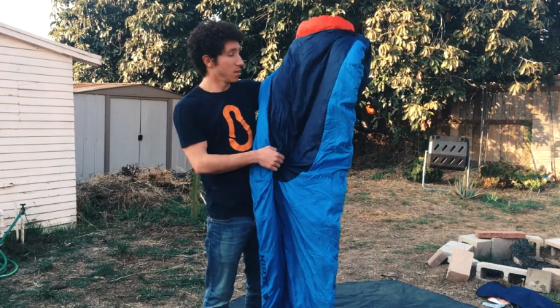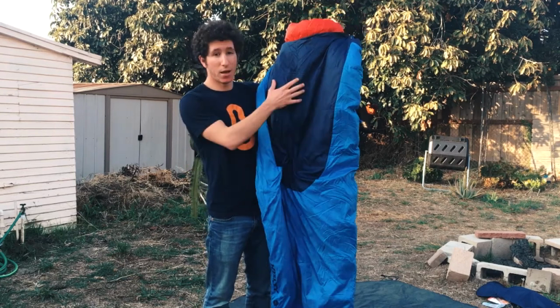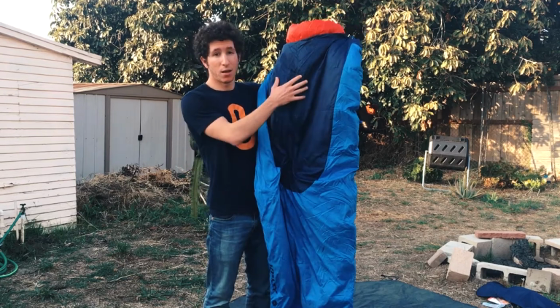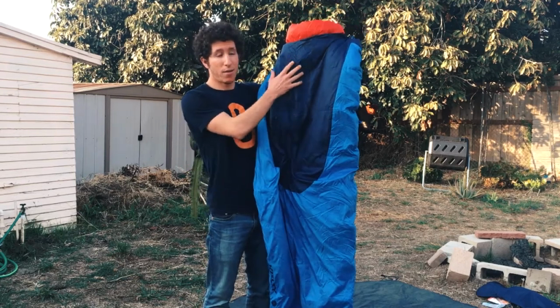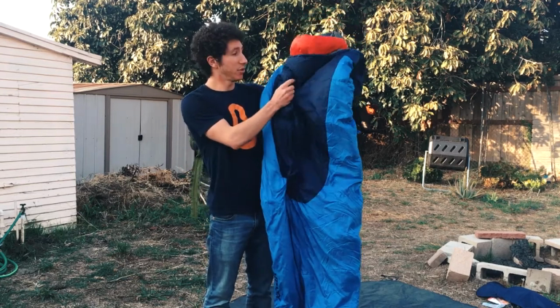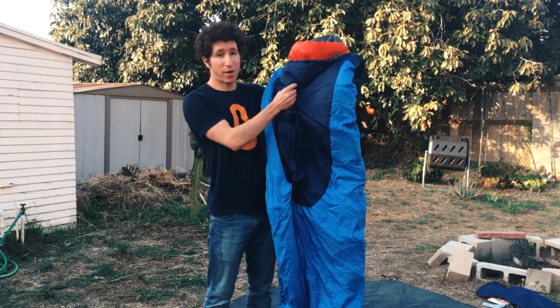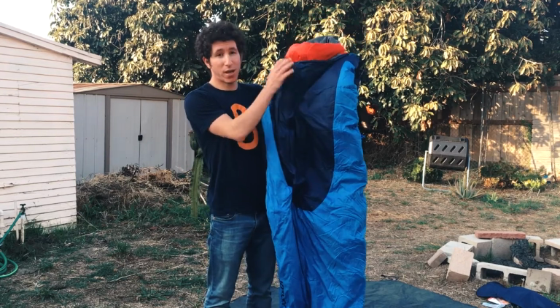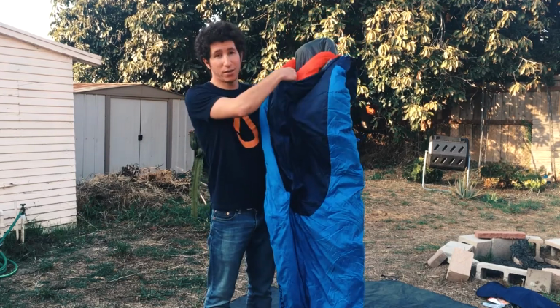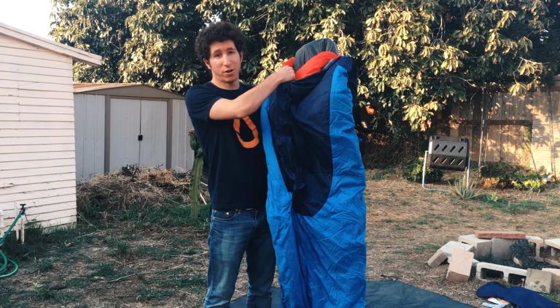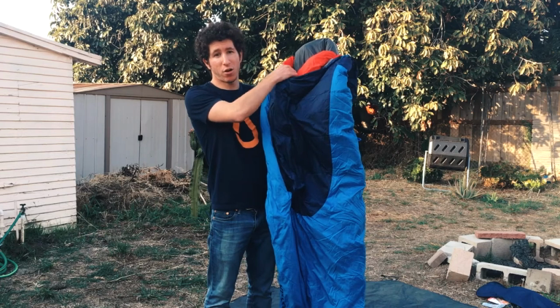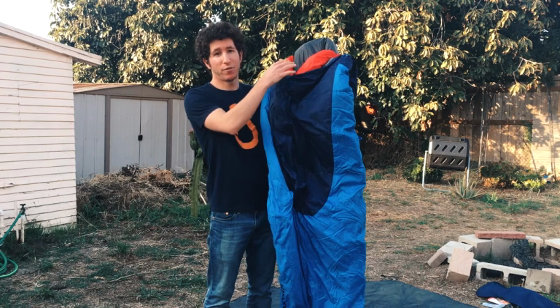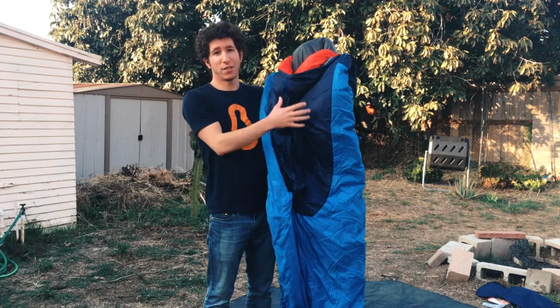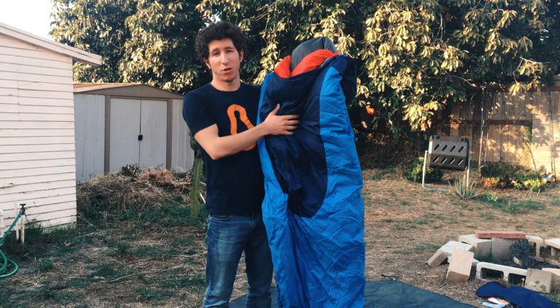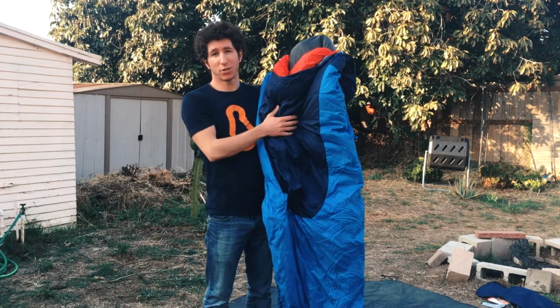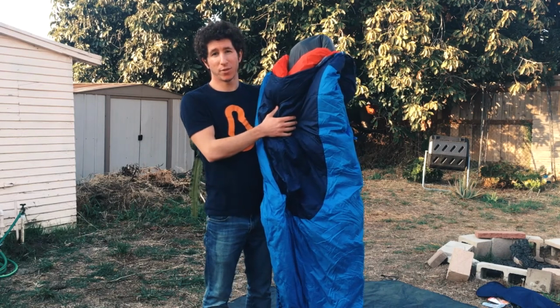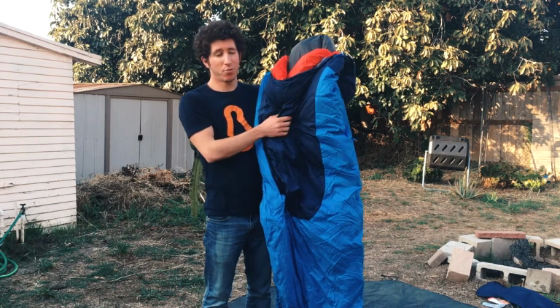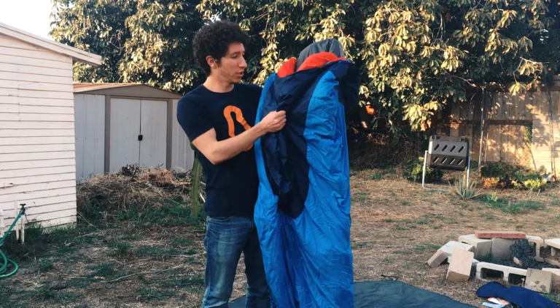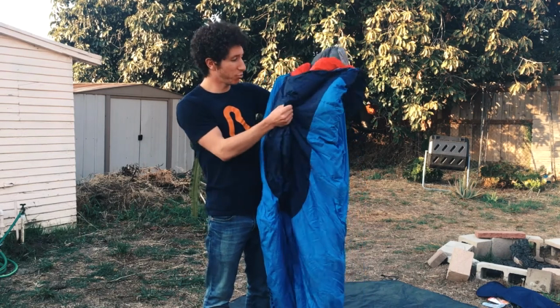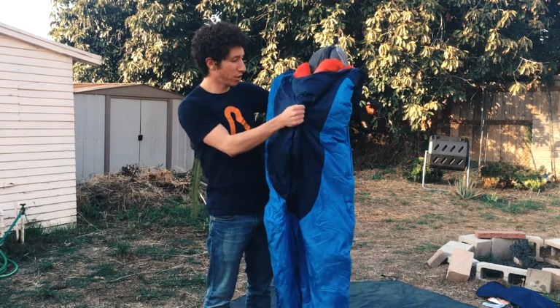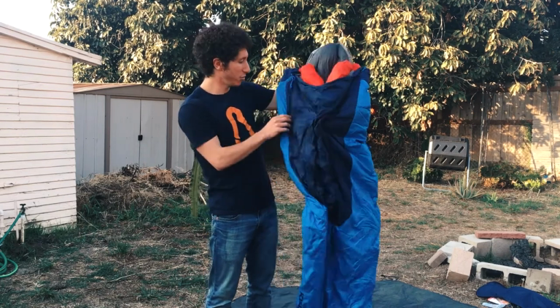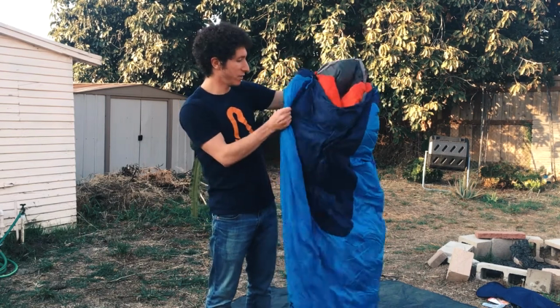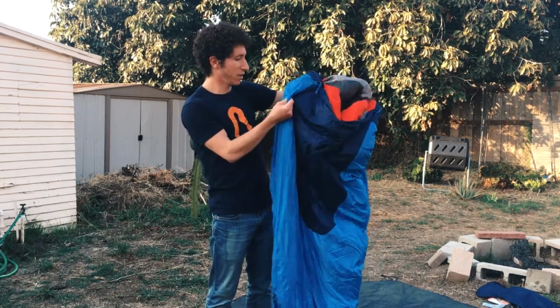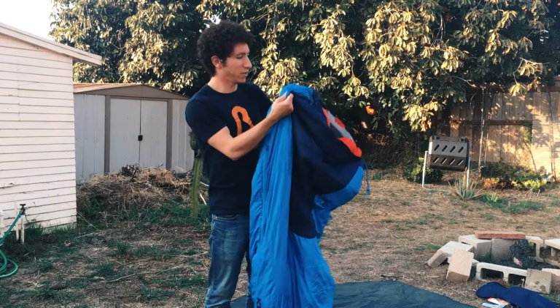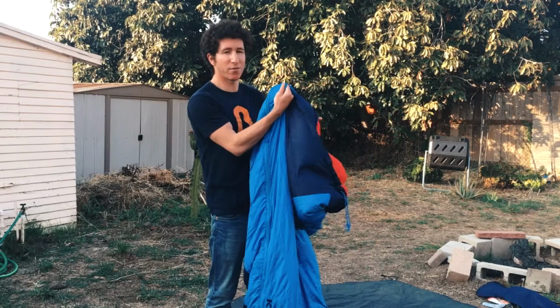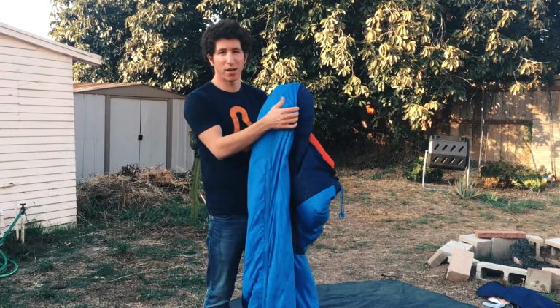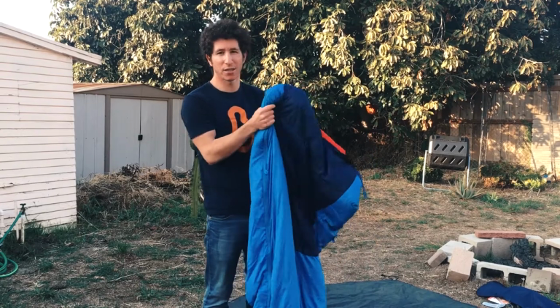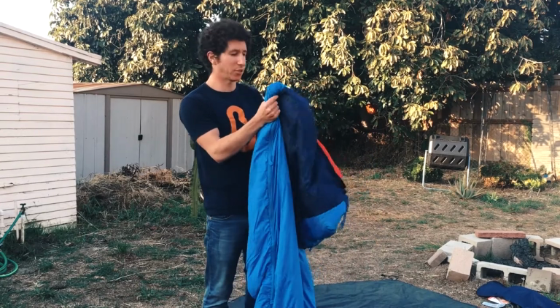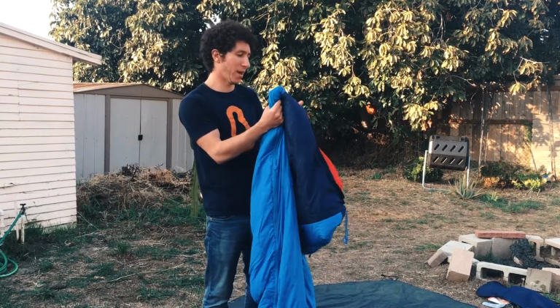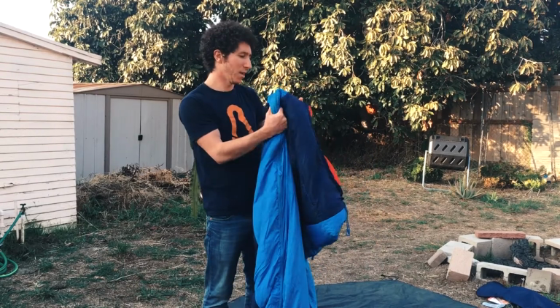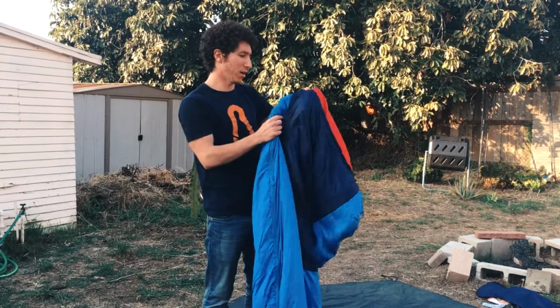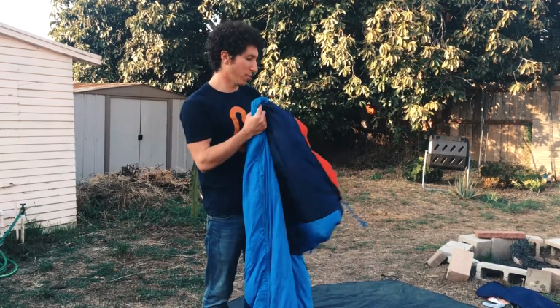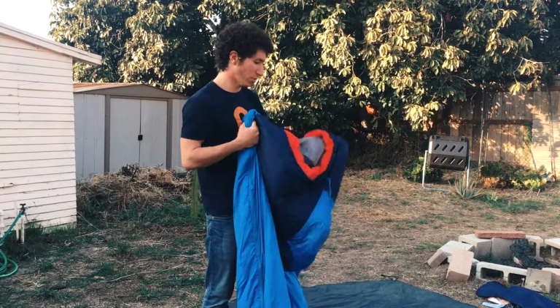The exterior fabric and interior are 50D polyester ripstop, which is pretty solid, and you can feel it — it feels like a very substantial bag. It's not going to rip on you.